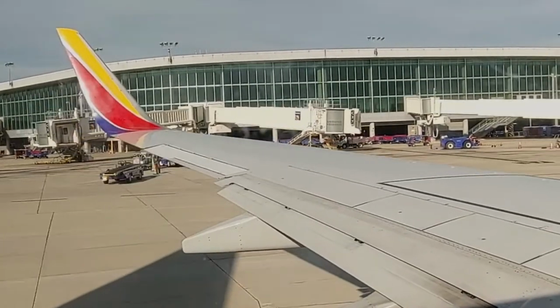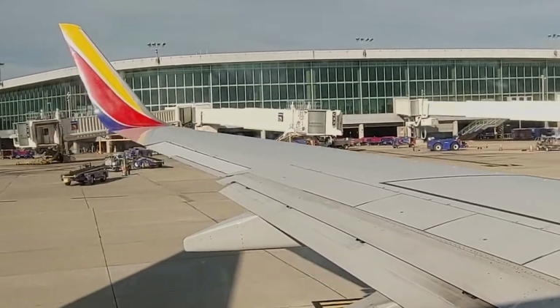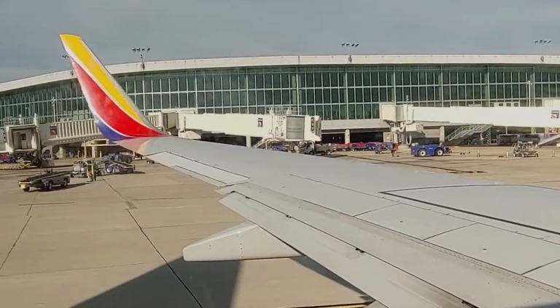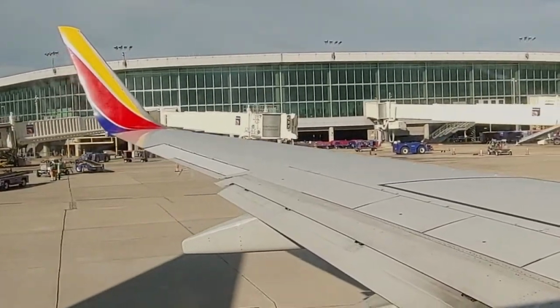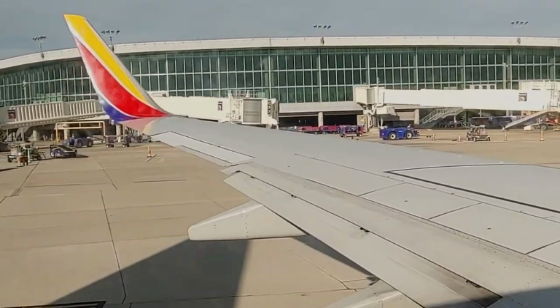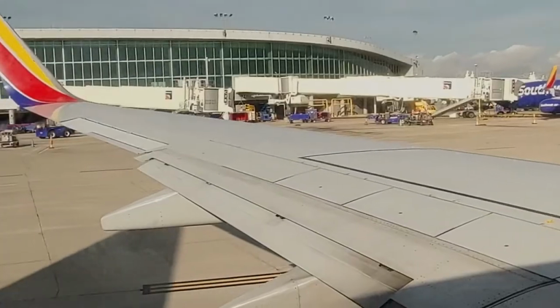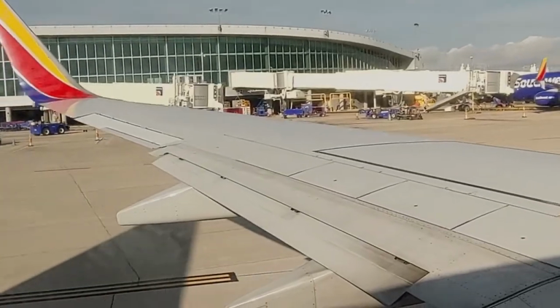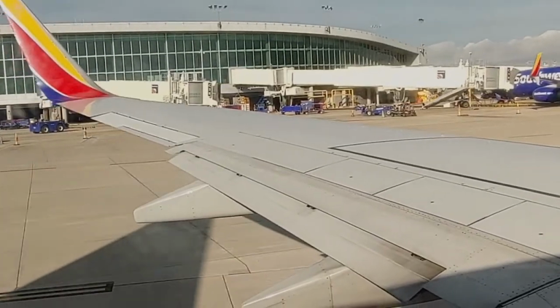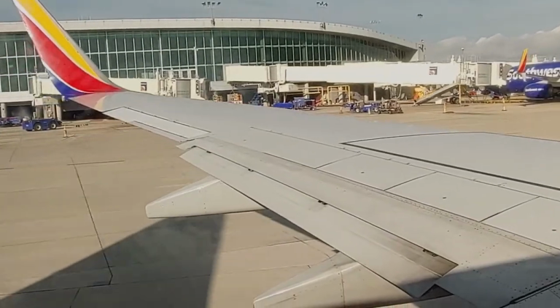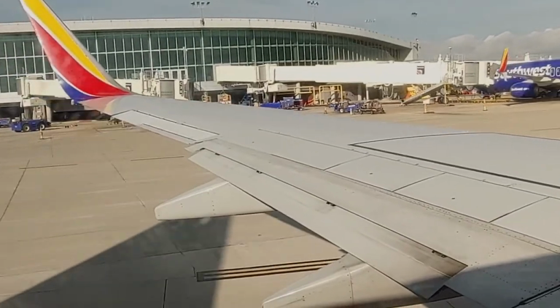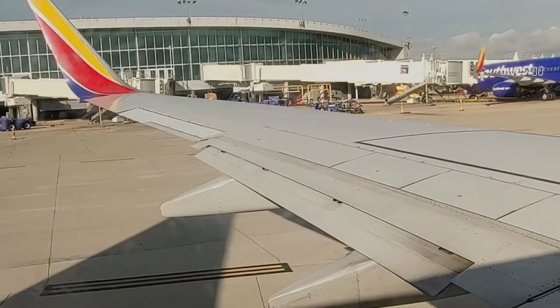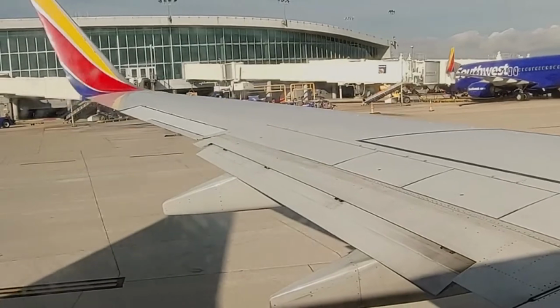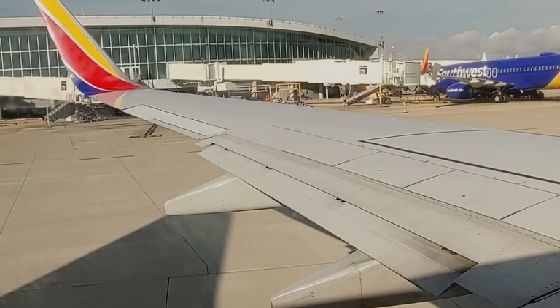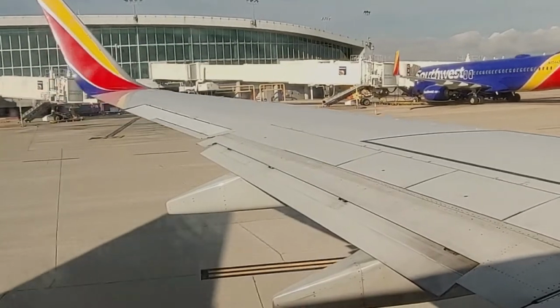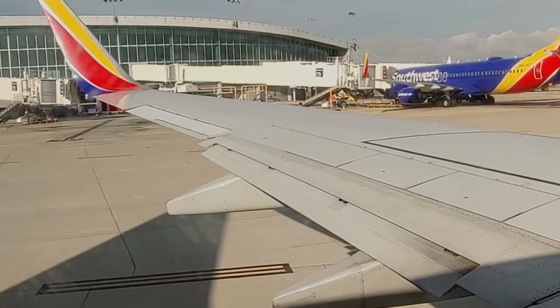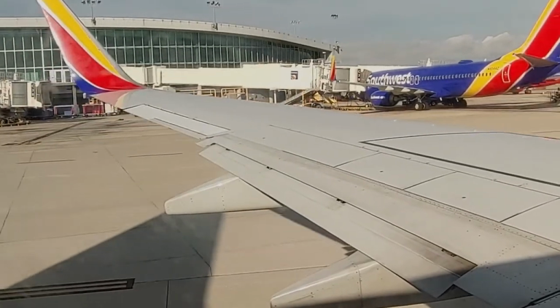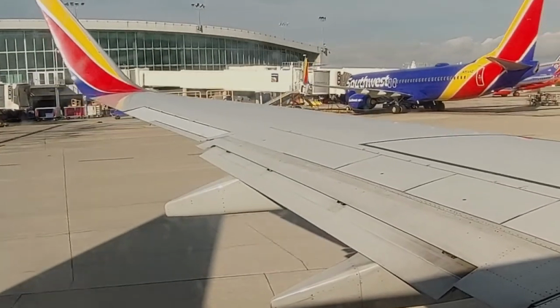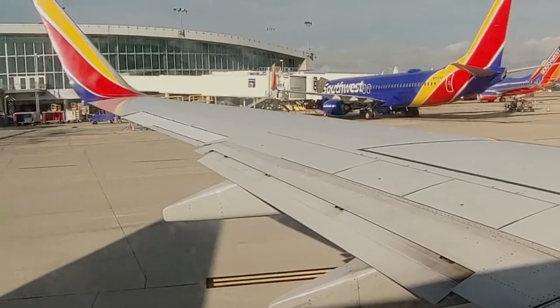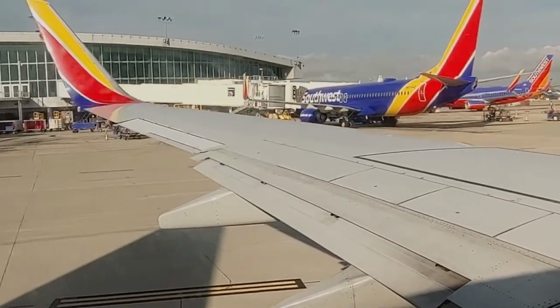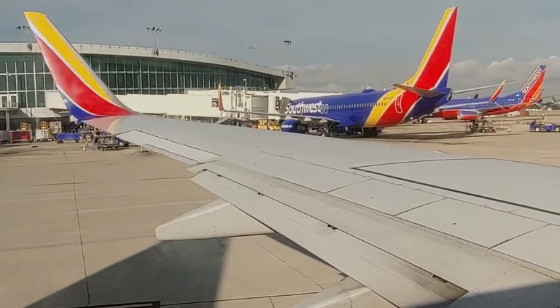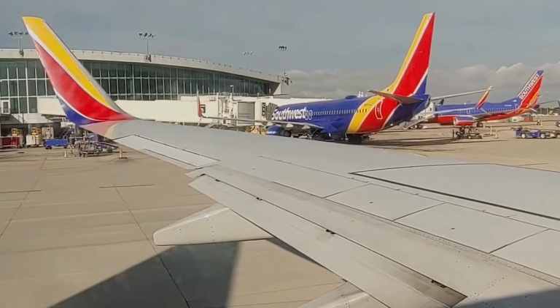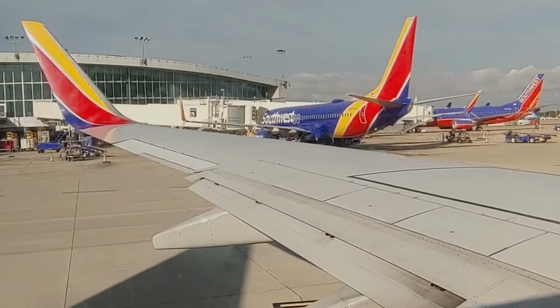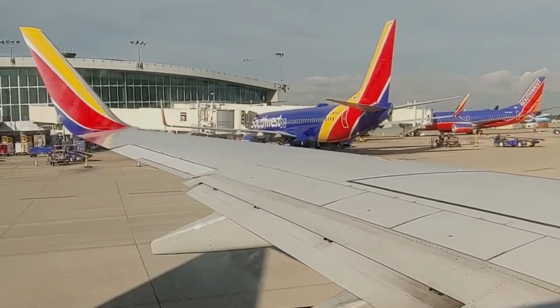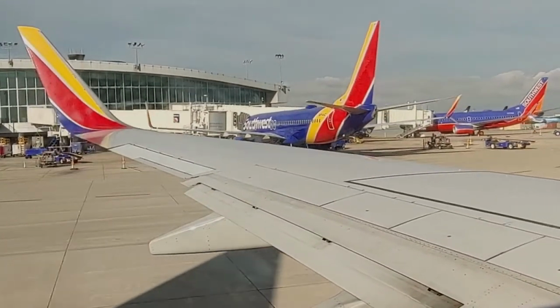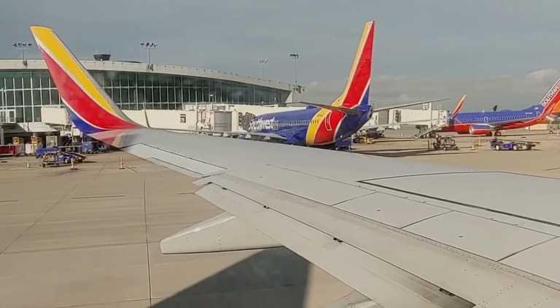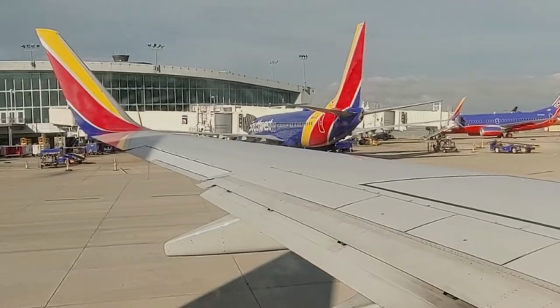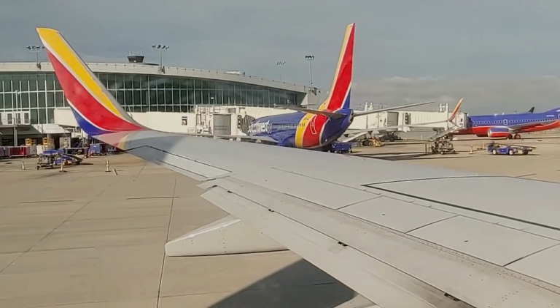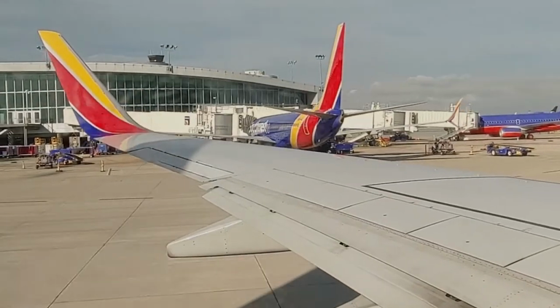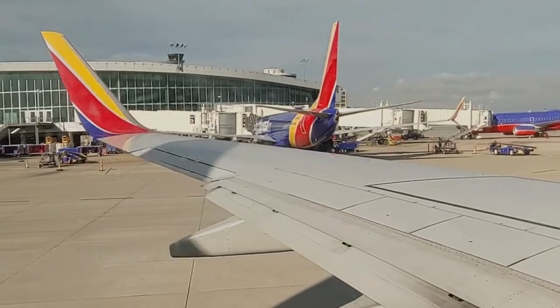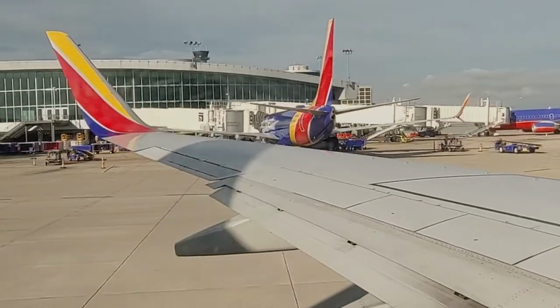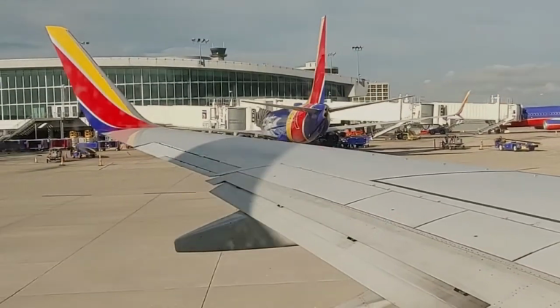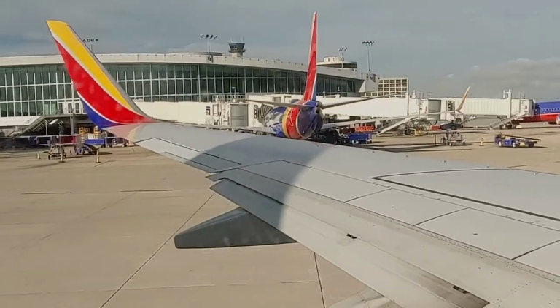On all flights taken for this review, one carry-on and one personal item was allowed, like a messenger bag. You can also bring on an extra plastic bag, like an airport shop bag or food bag.